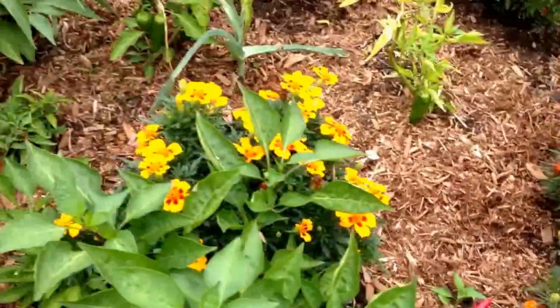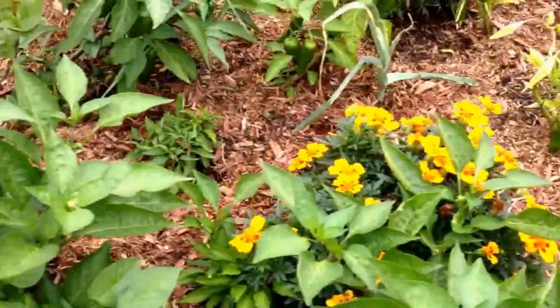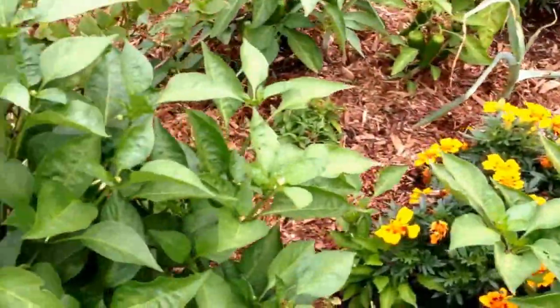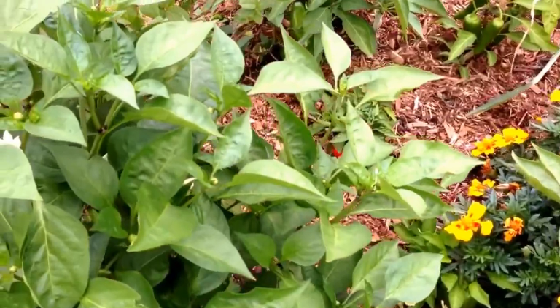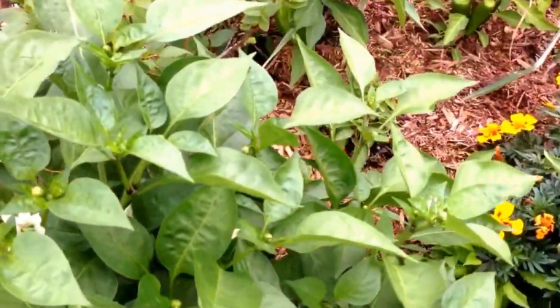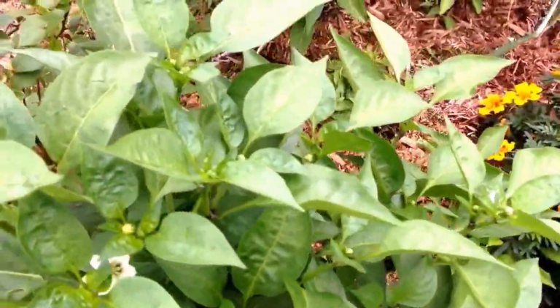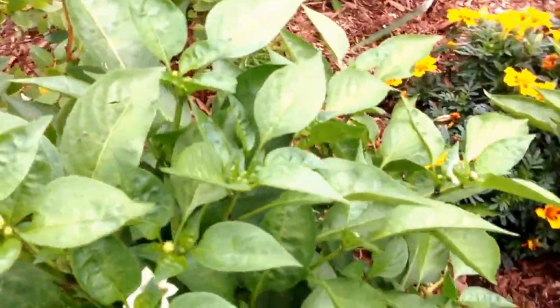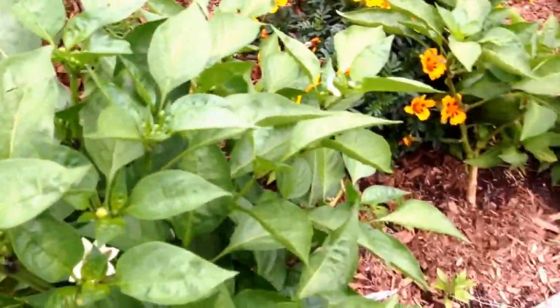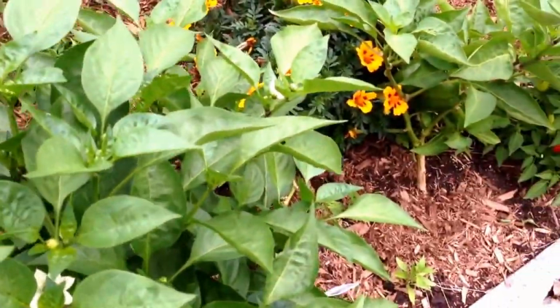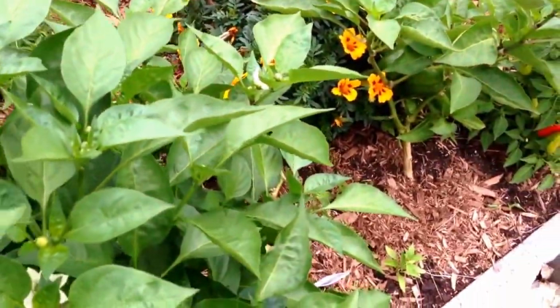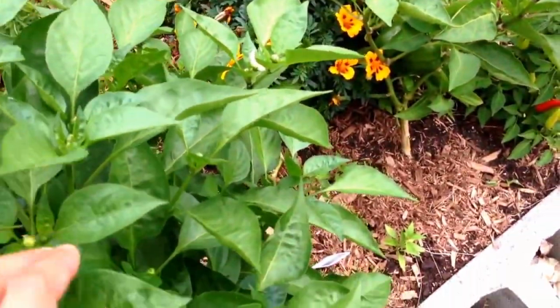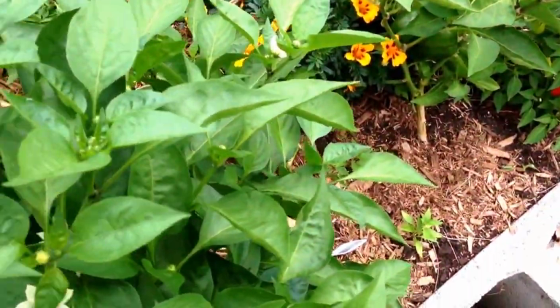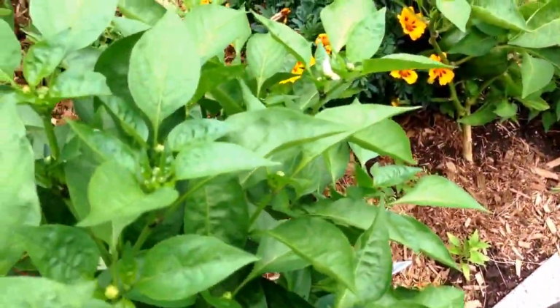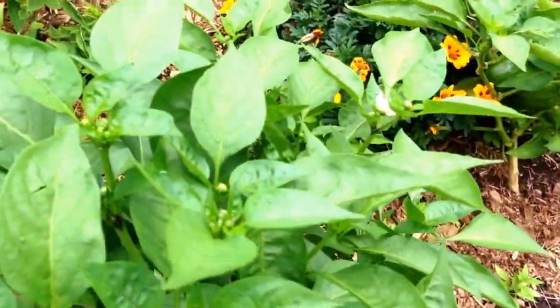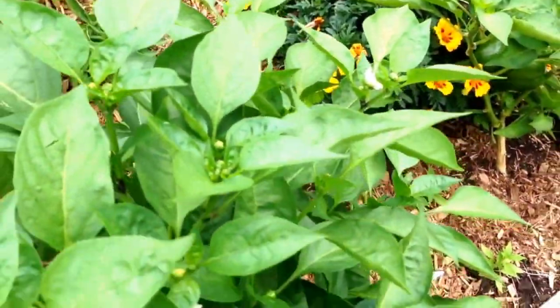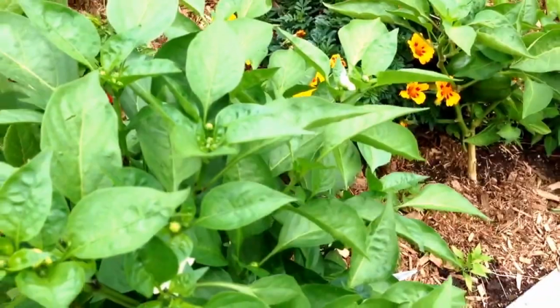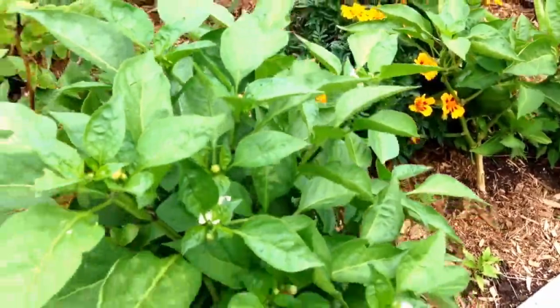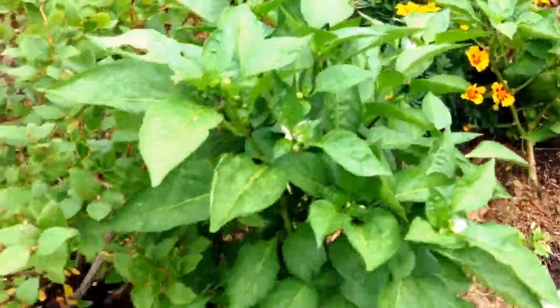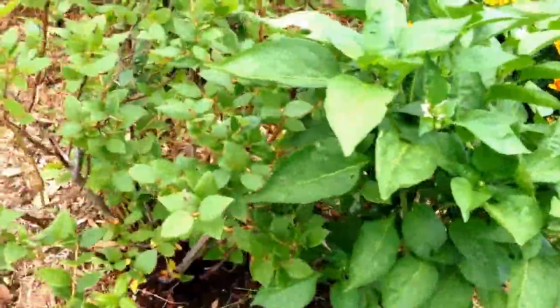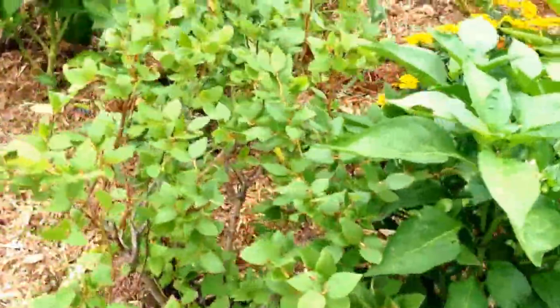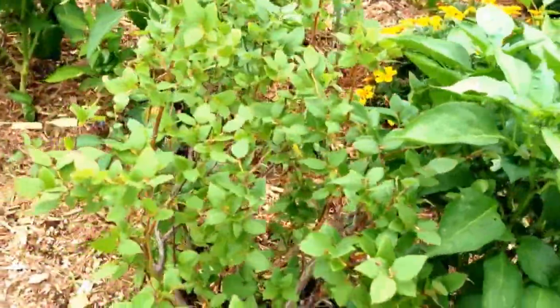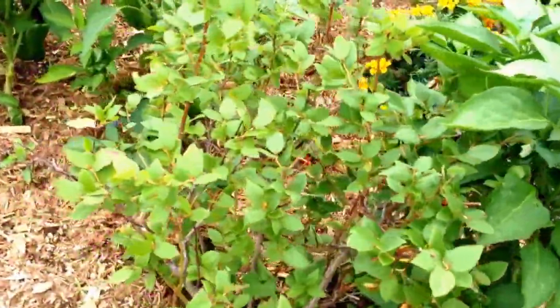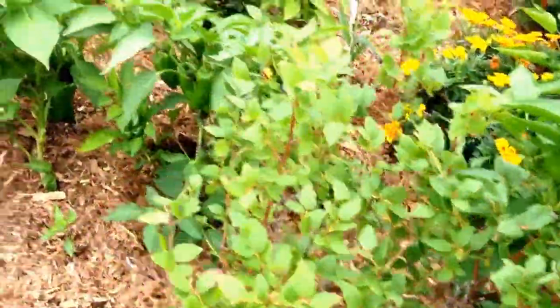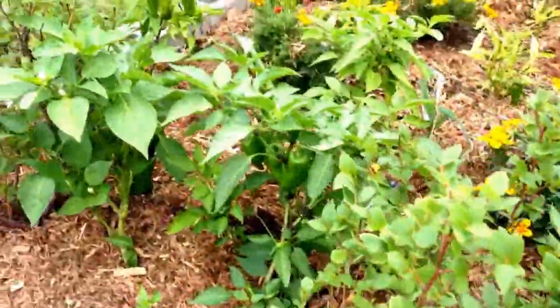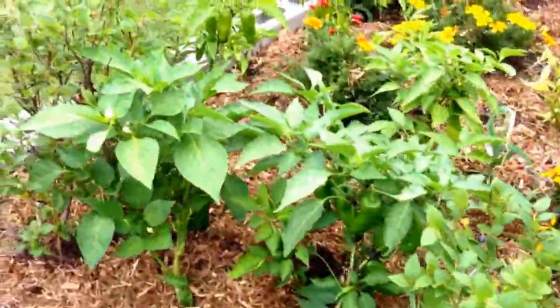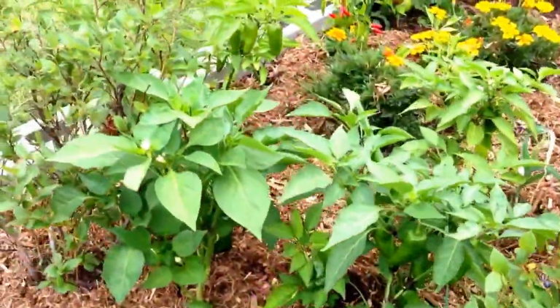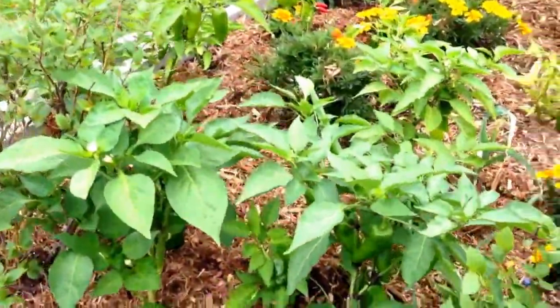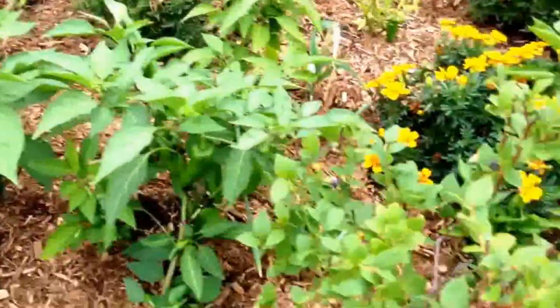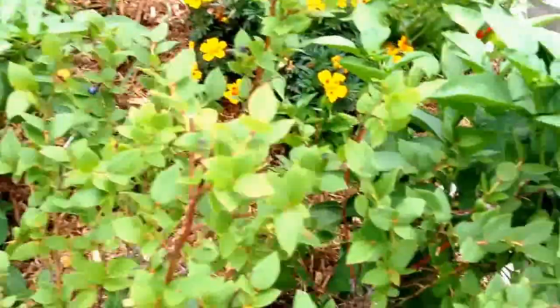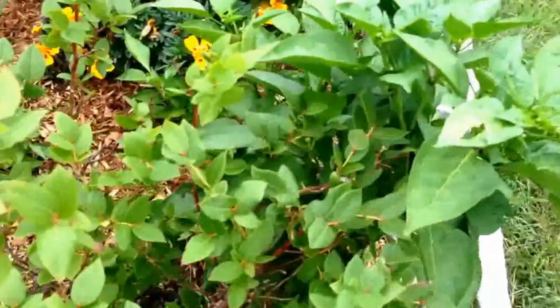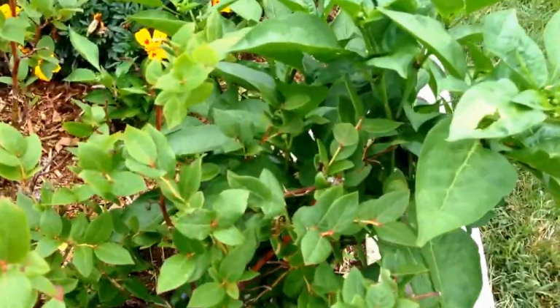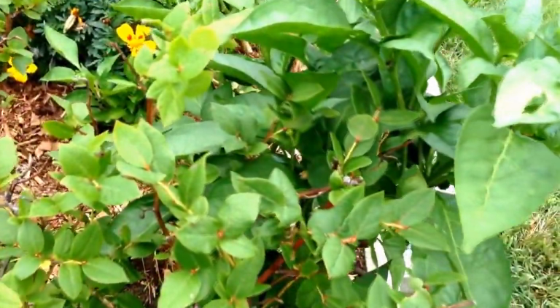And this one's going crazy — lots of flowers. It's really tall too, and I have two blueberry trees. So this is it for this year.